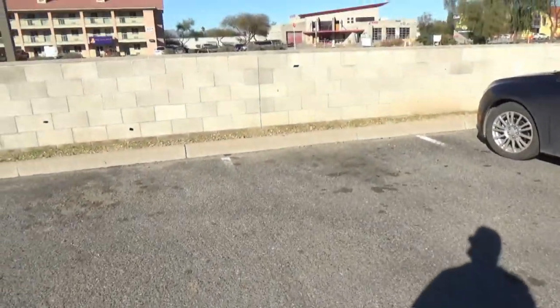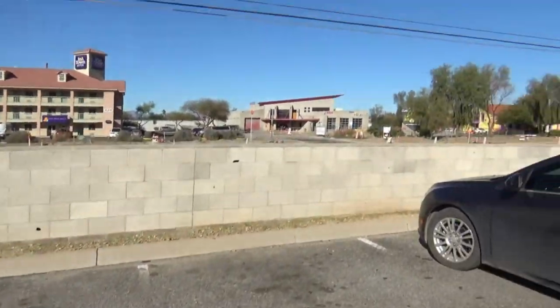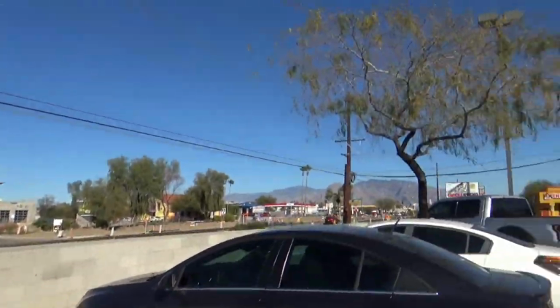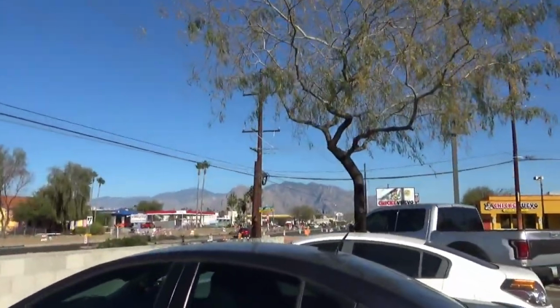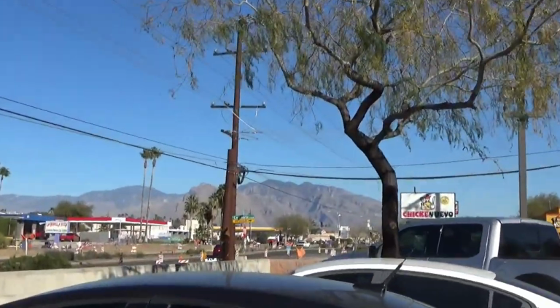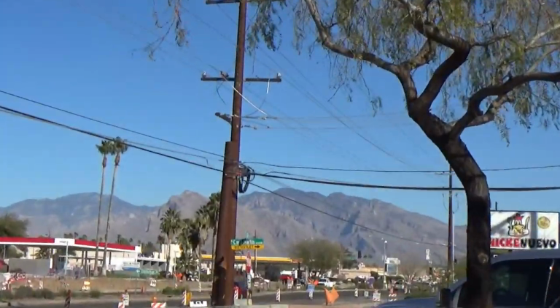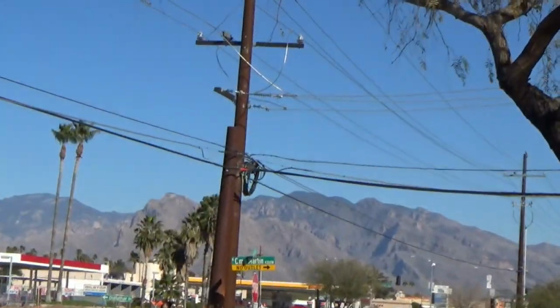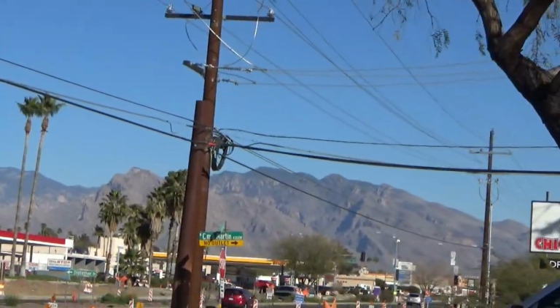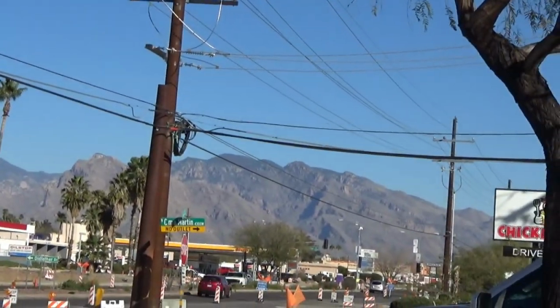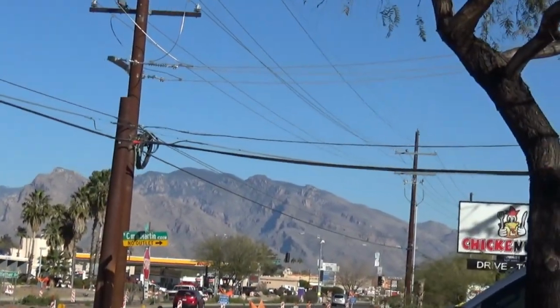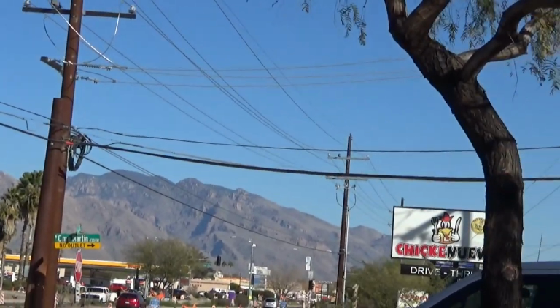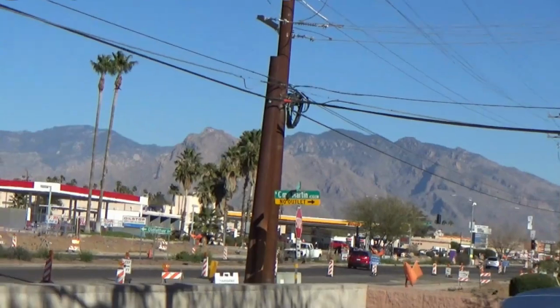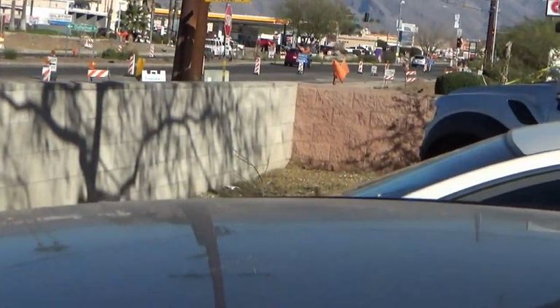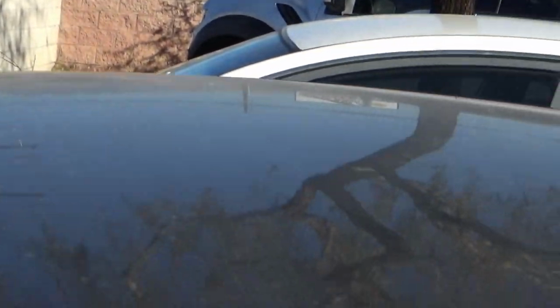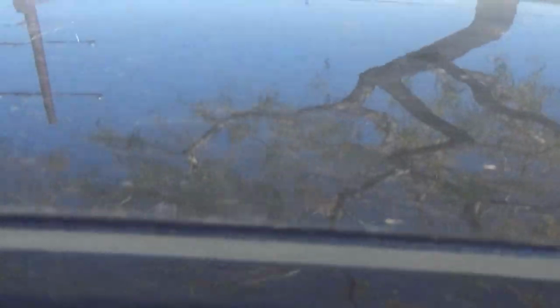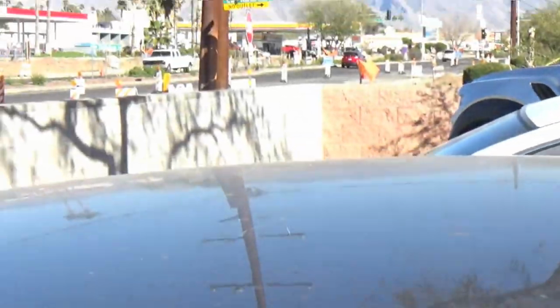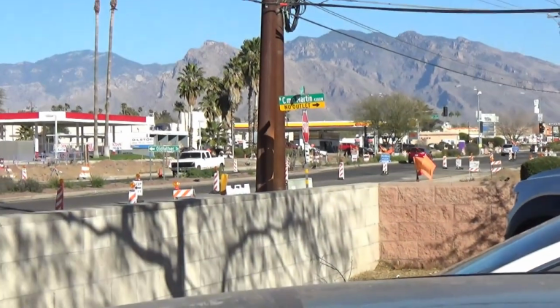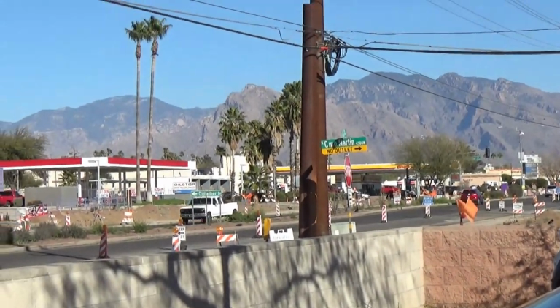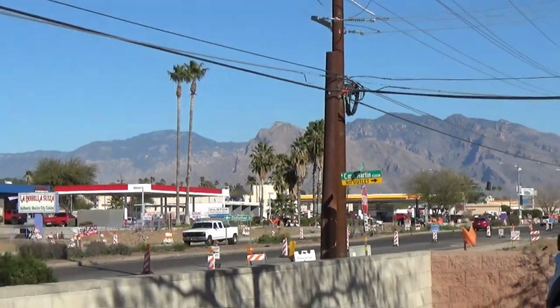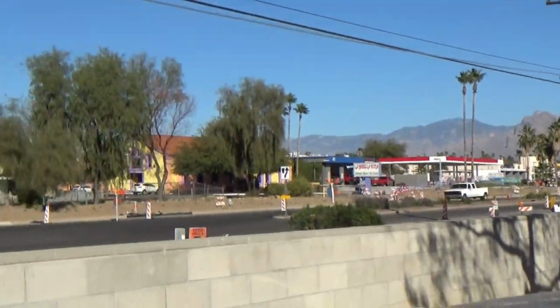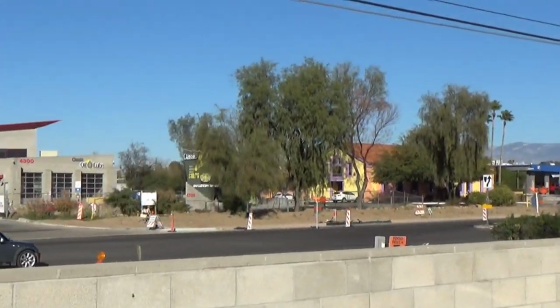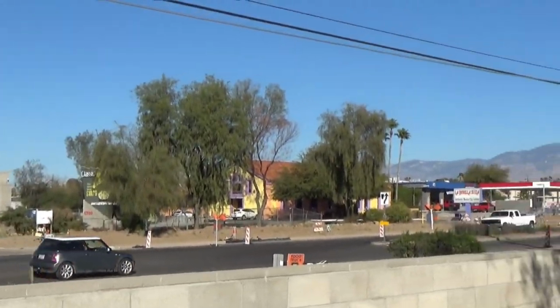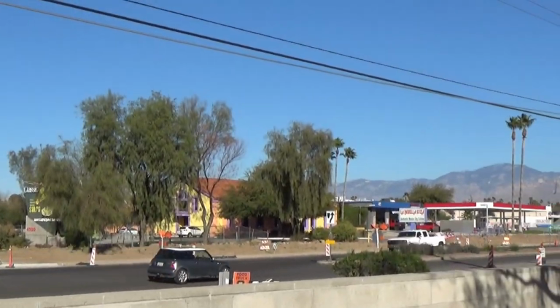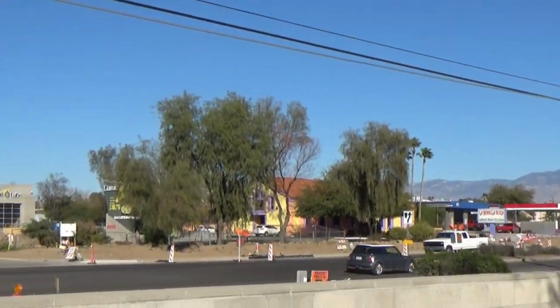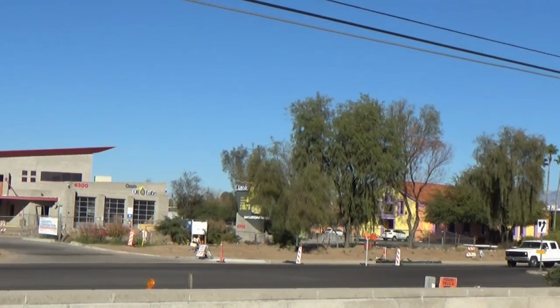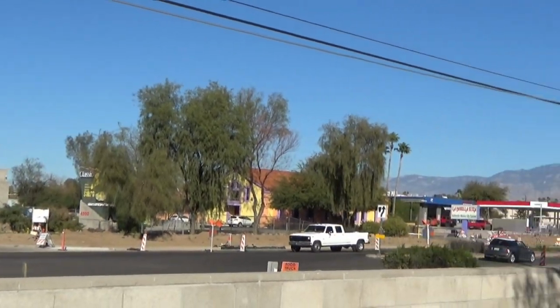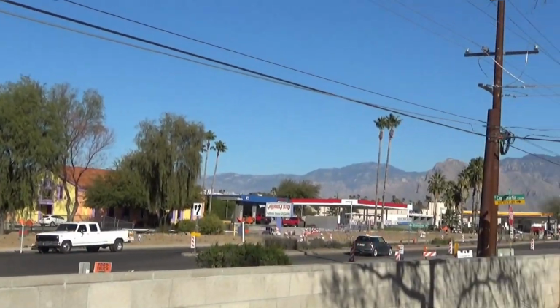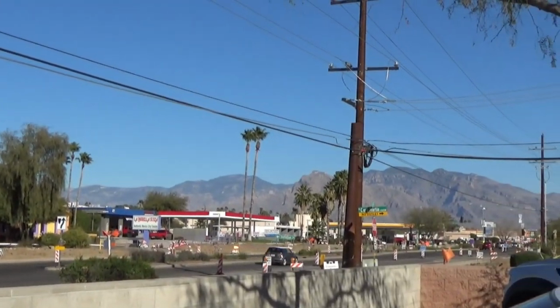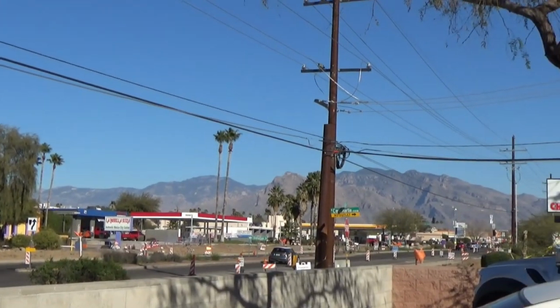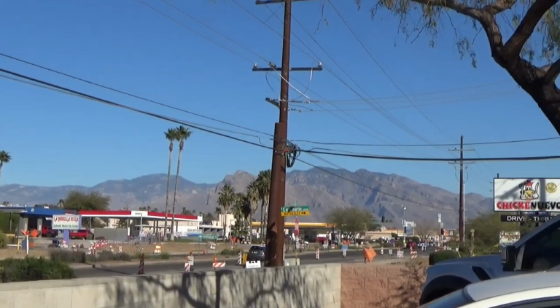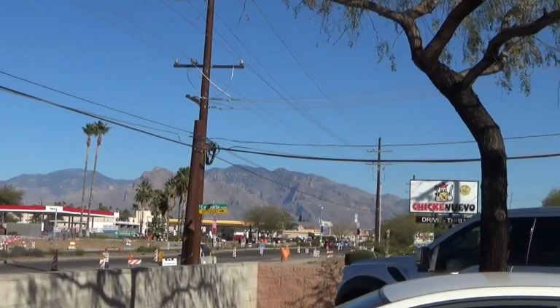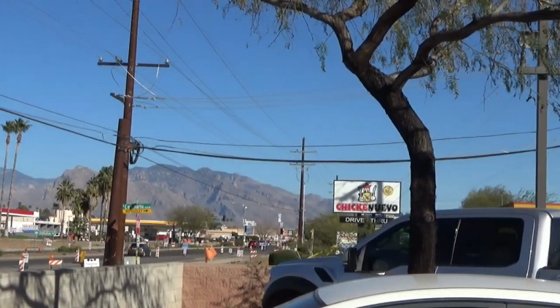Look at the beautiful Santa Catalina Mountains up there. I'm gonna head home. Thanks for taking the time to watch my videos — always remember to like, comment, subscribe. Doesn't cost anything, it's free. Be kind to people, treat people the way you want to be treated.